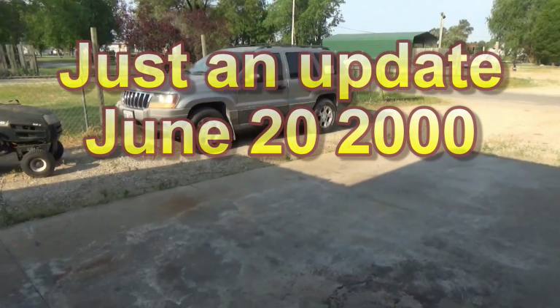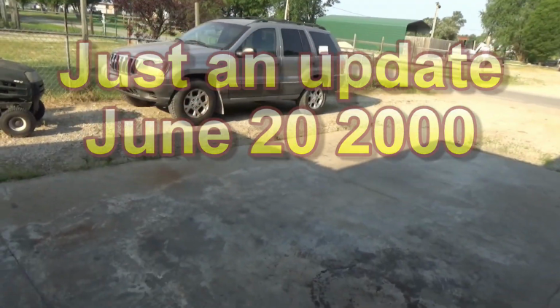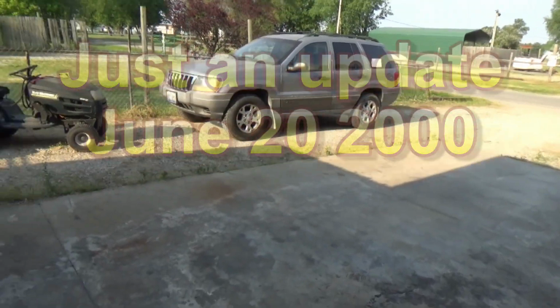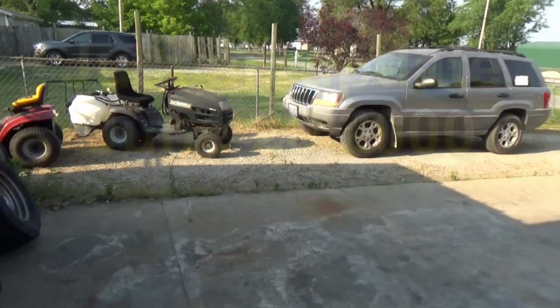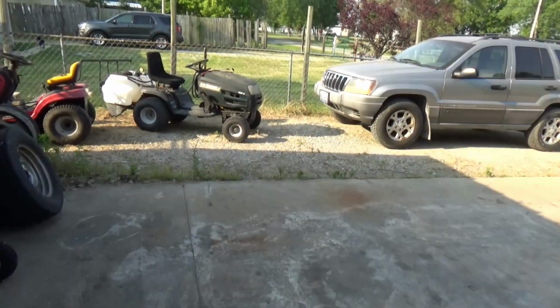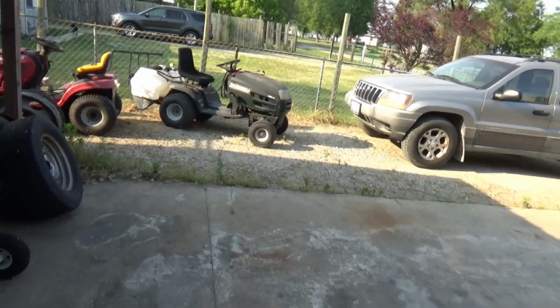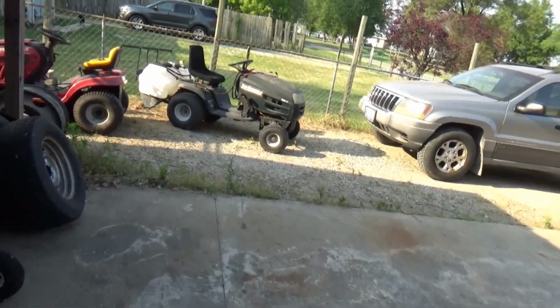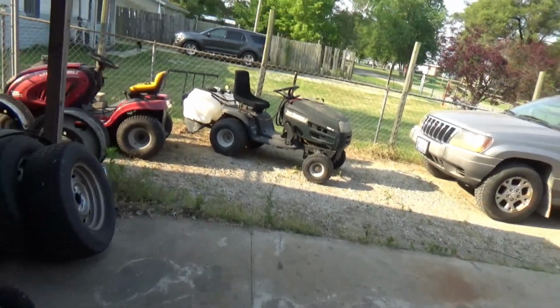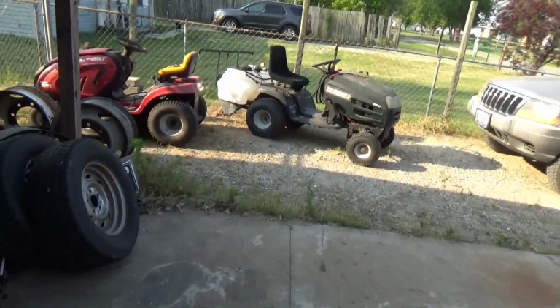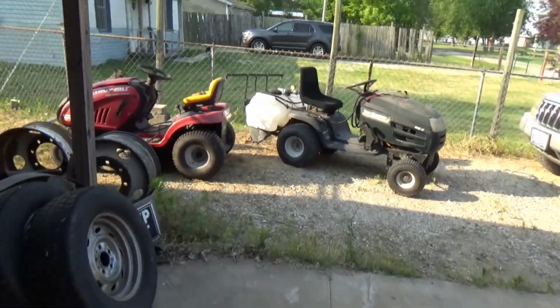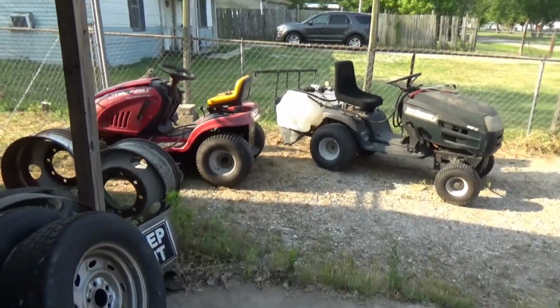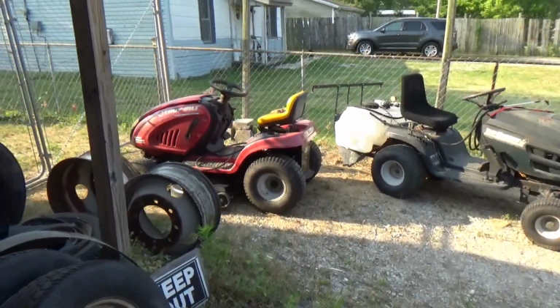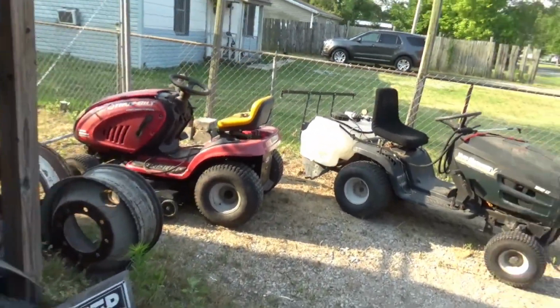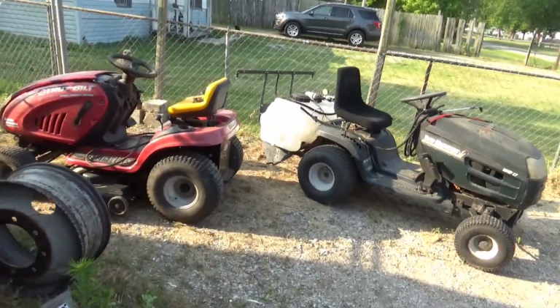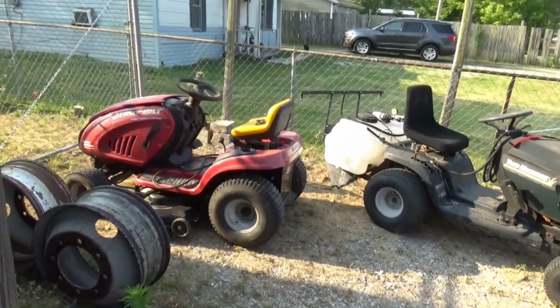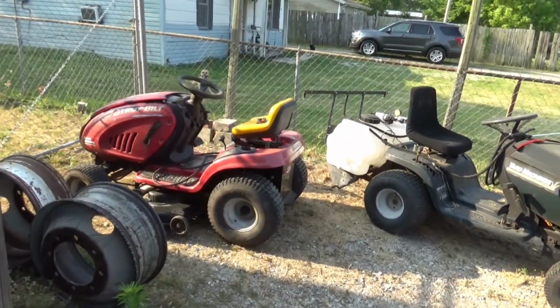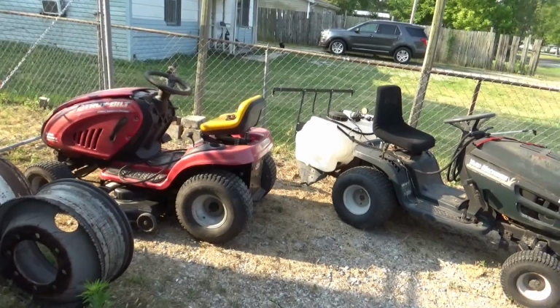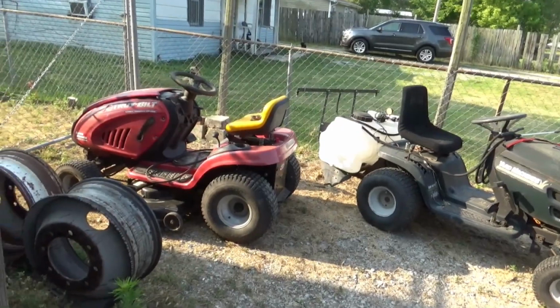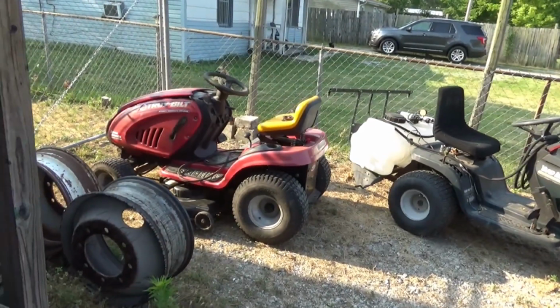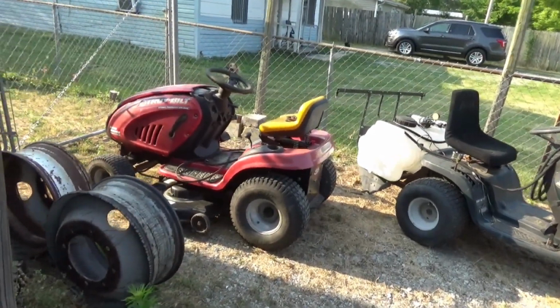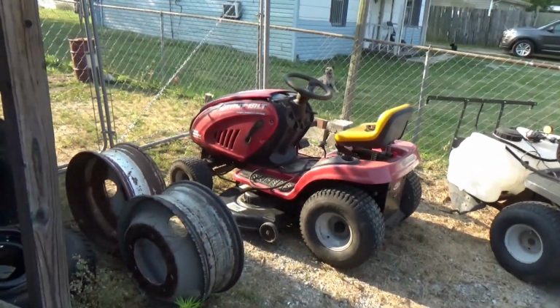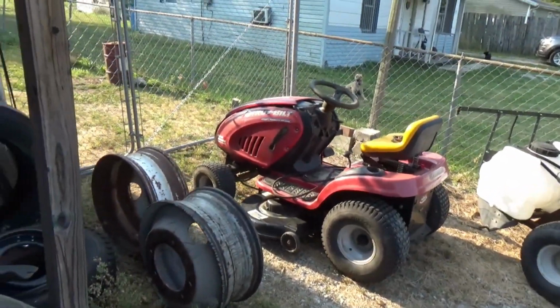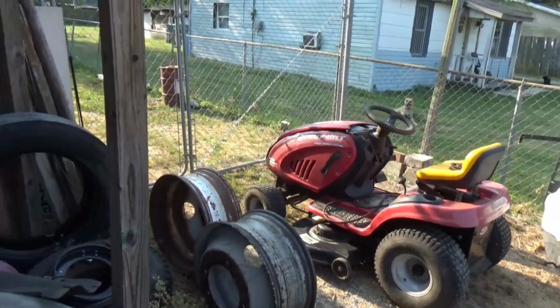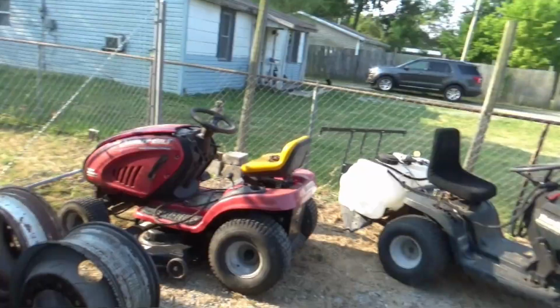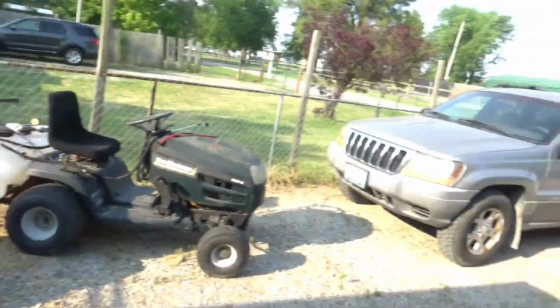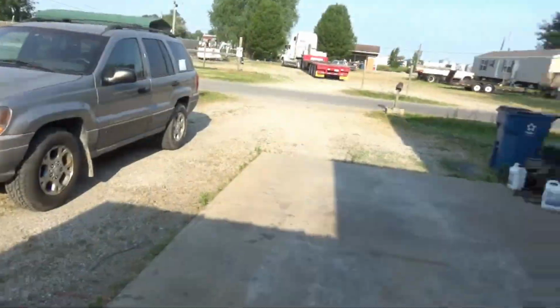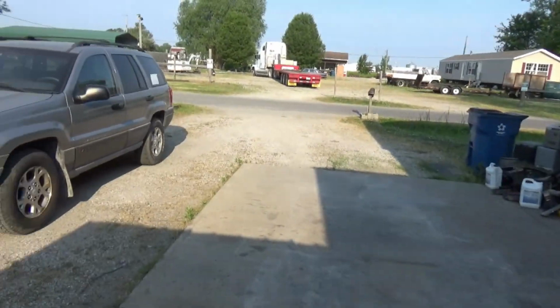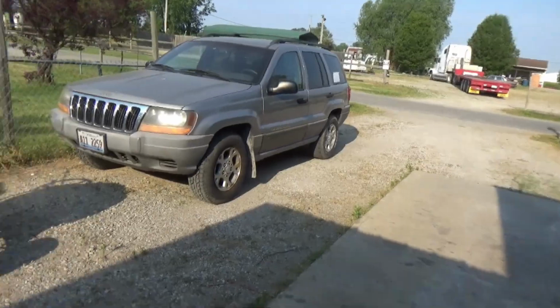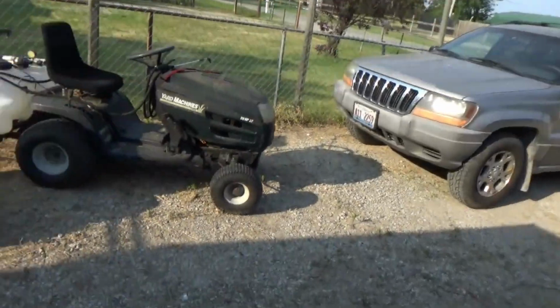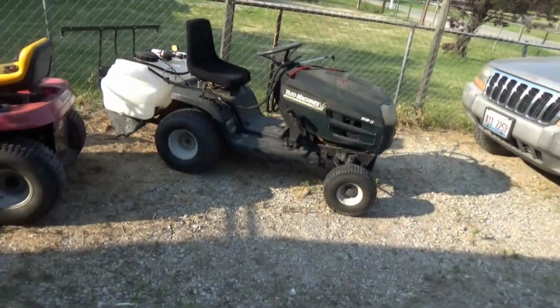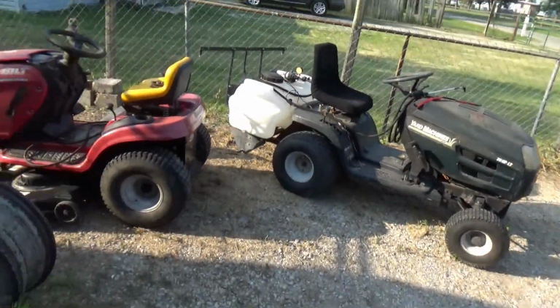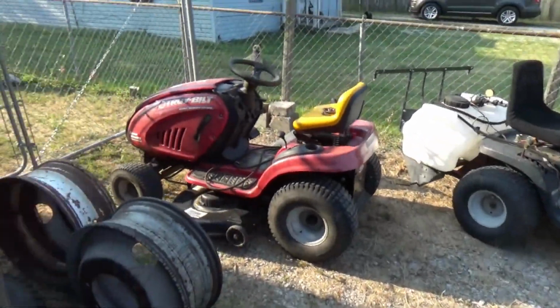Sorry I haven't done any videos lately — been pretty busy working 50 hours or so a week on my day job and then coming home and taking care of the property here, and there's still things to be fixed.